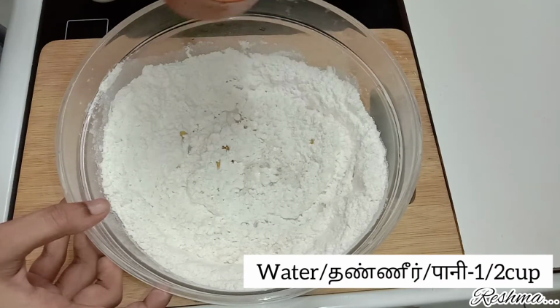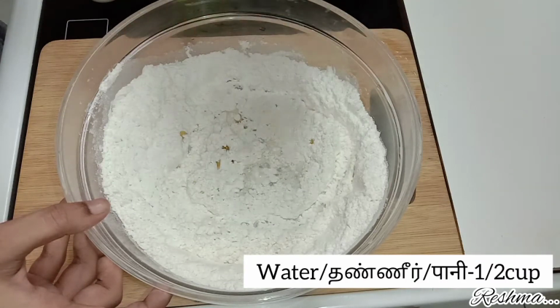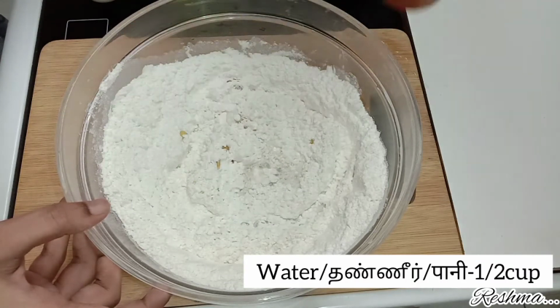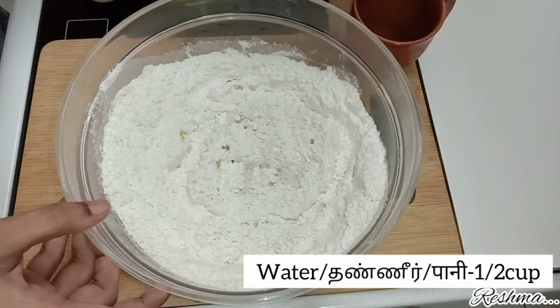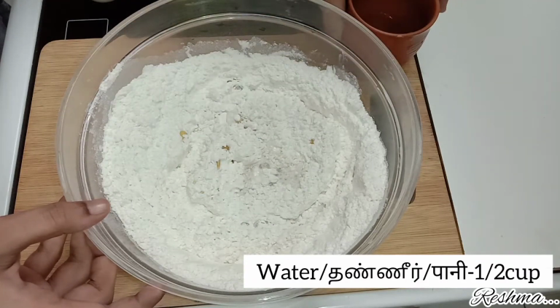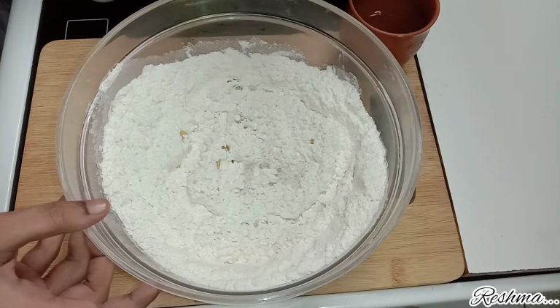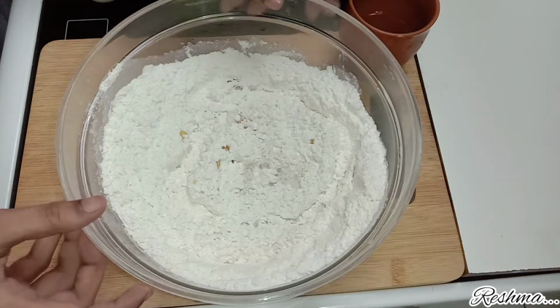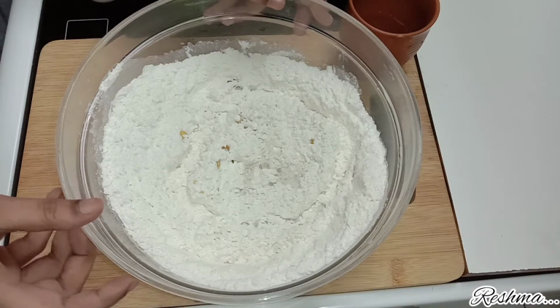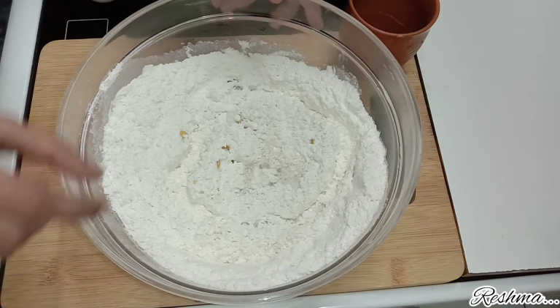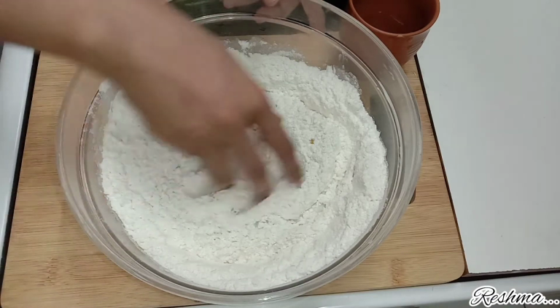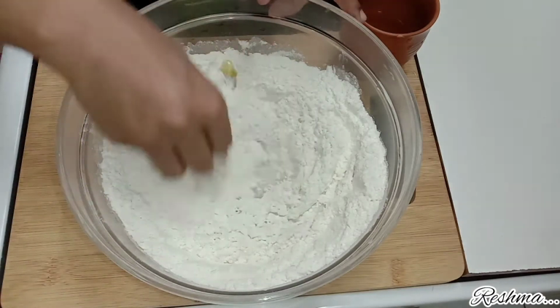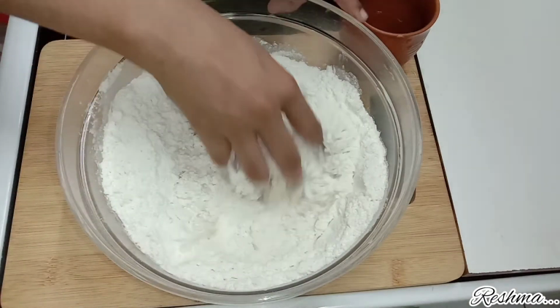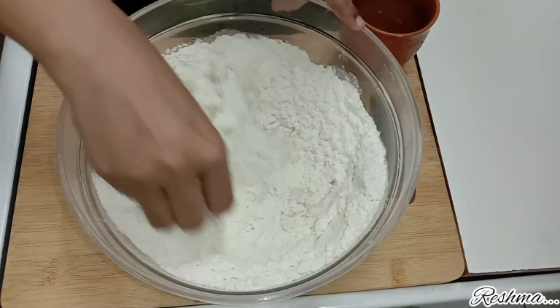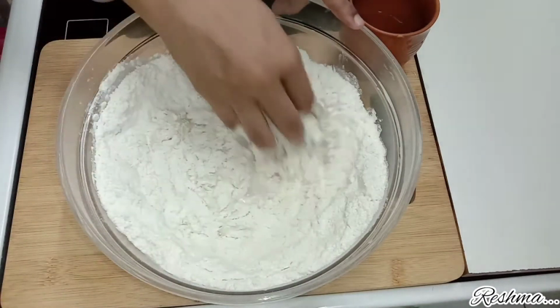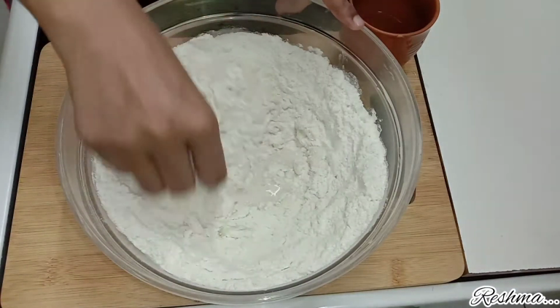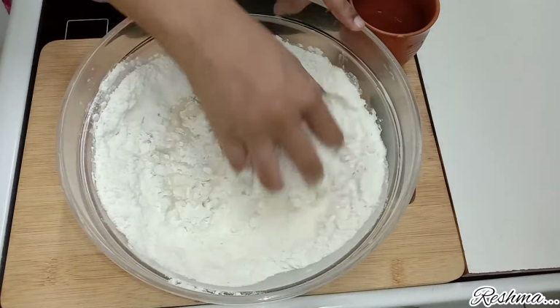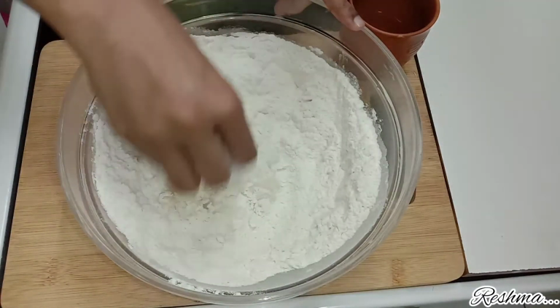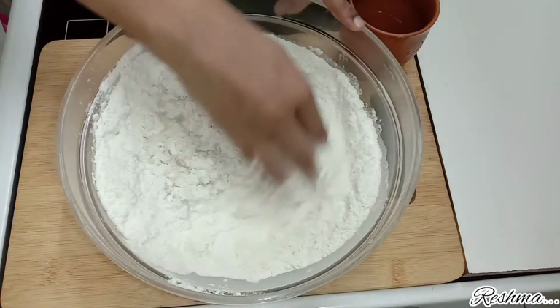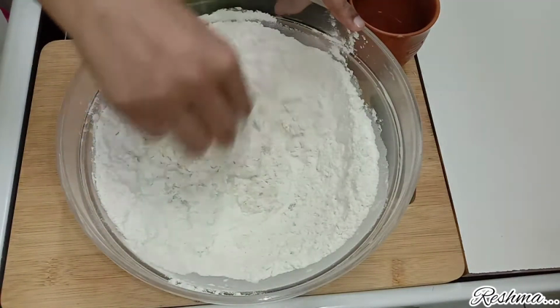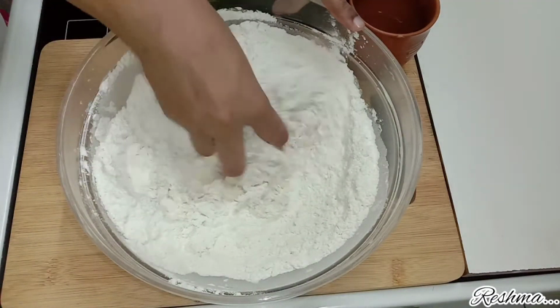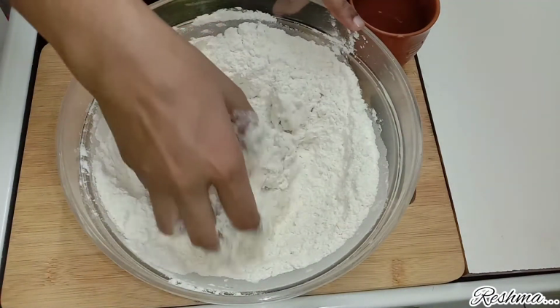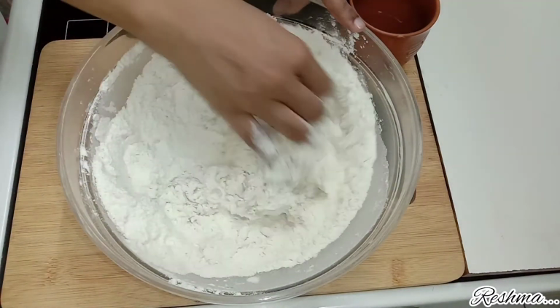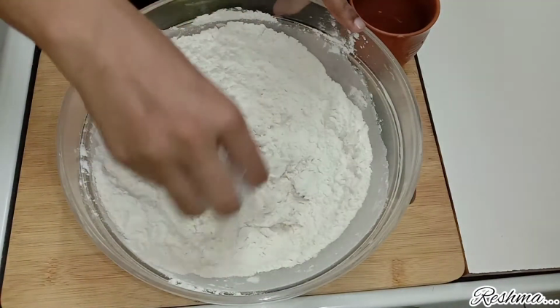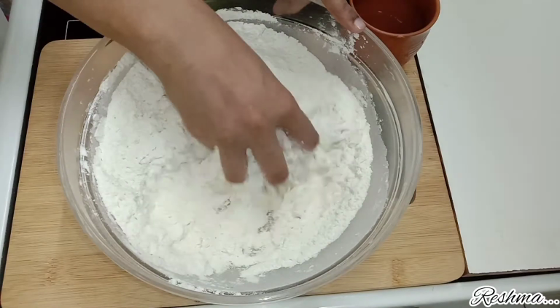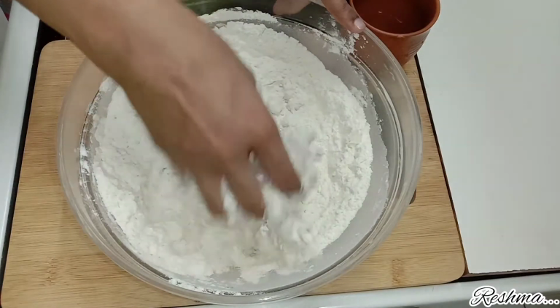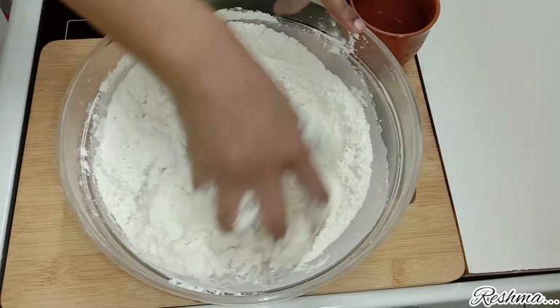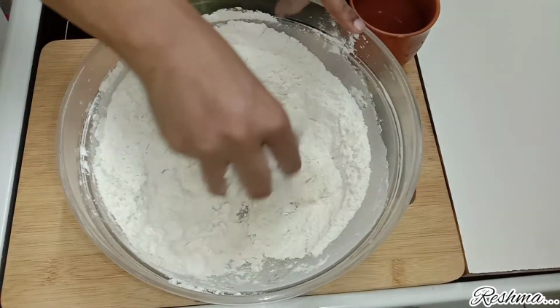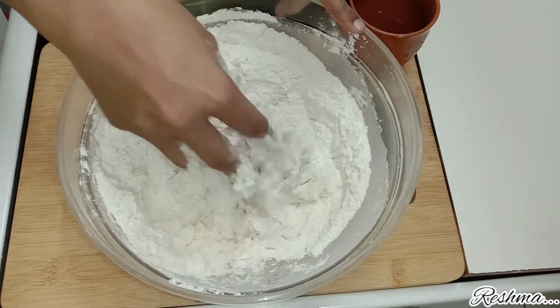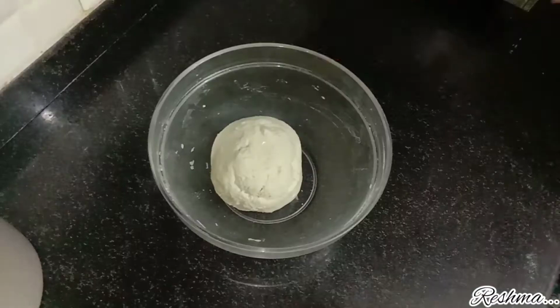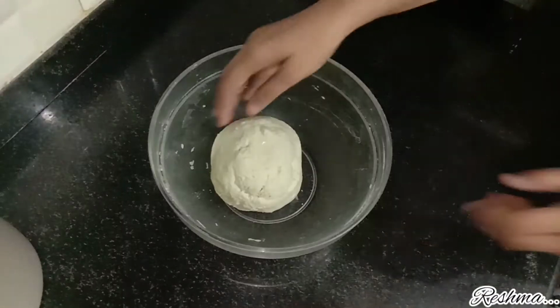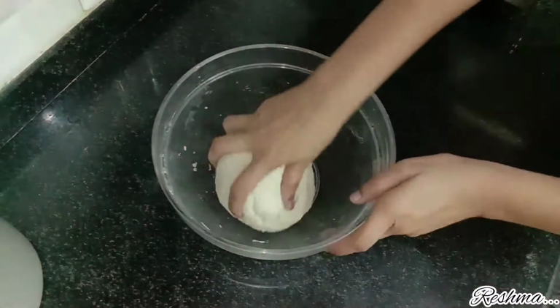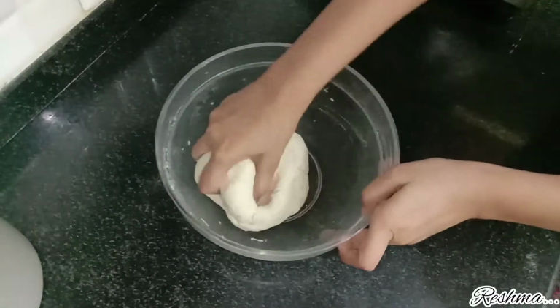Add 1 cup of water, or water as needed according to the consistency of the dough you want. Give this all a nice mix and form it as a ball.